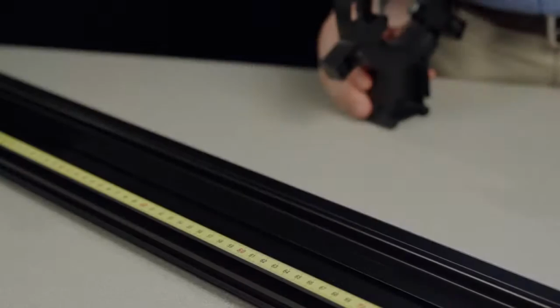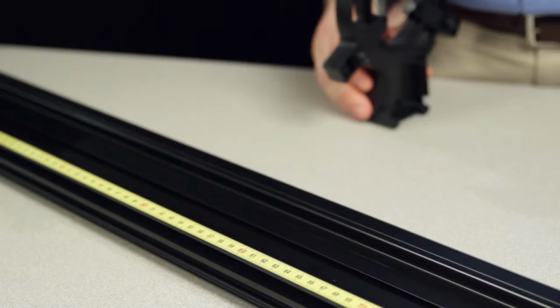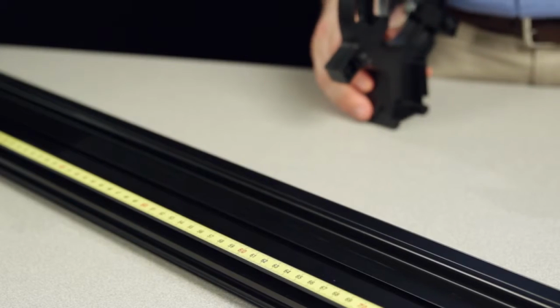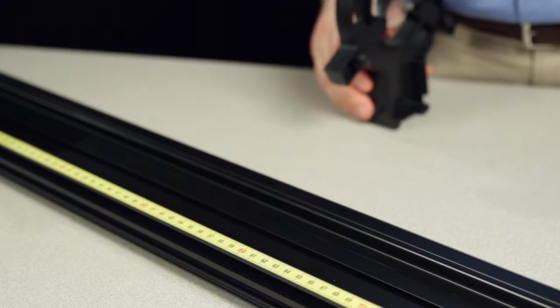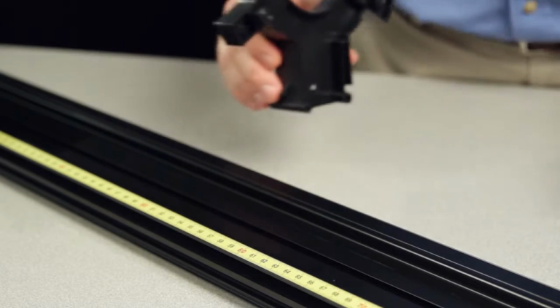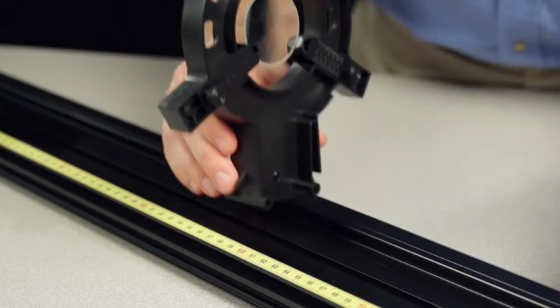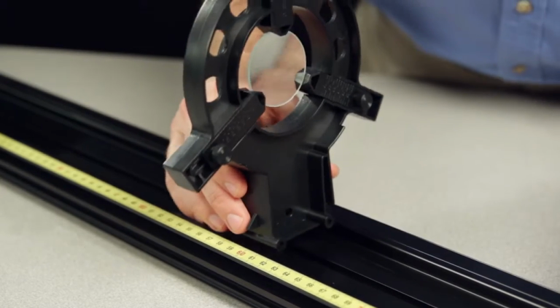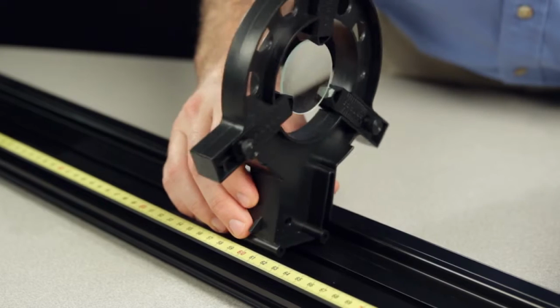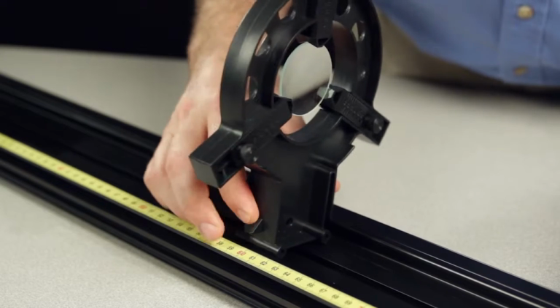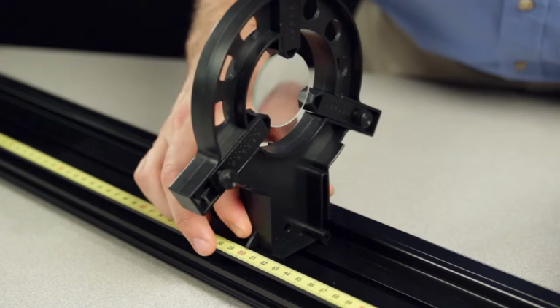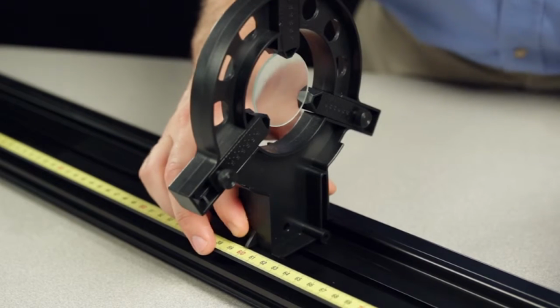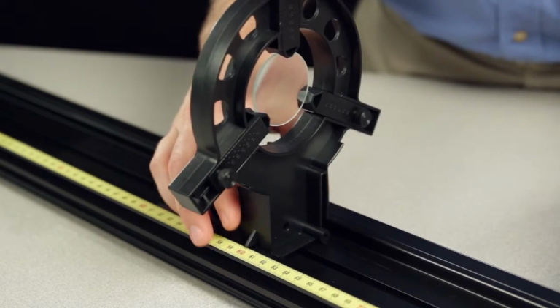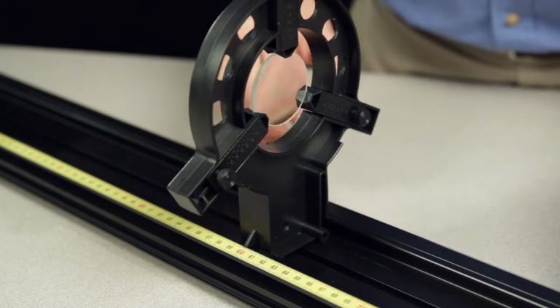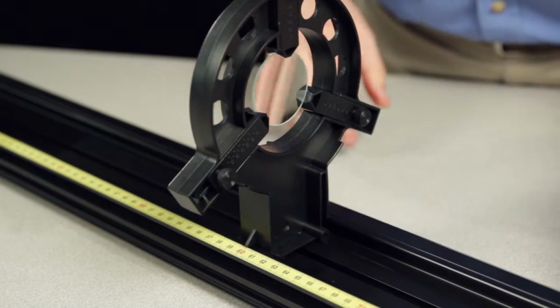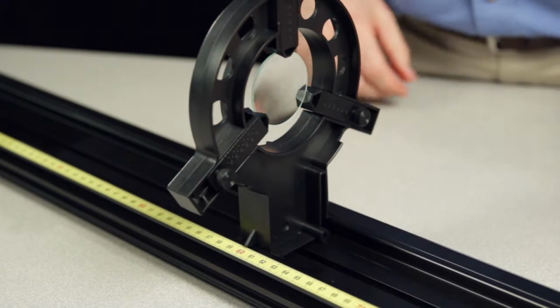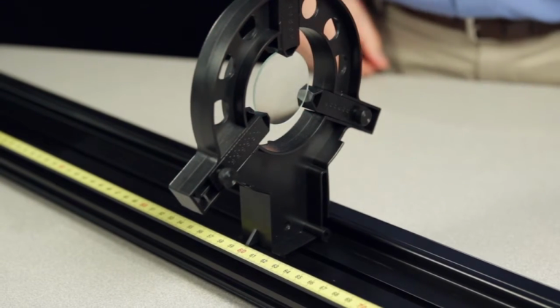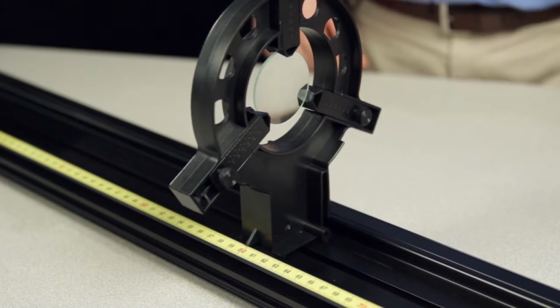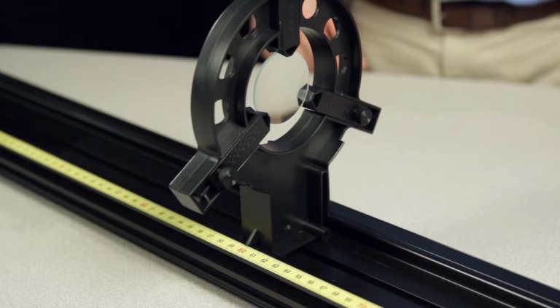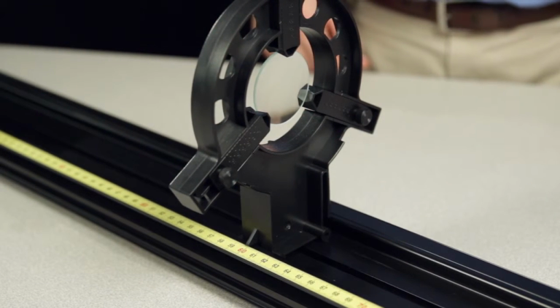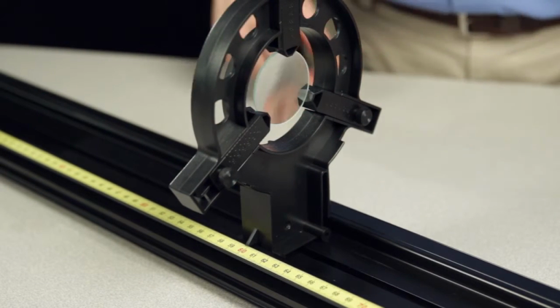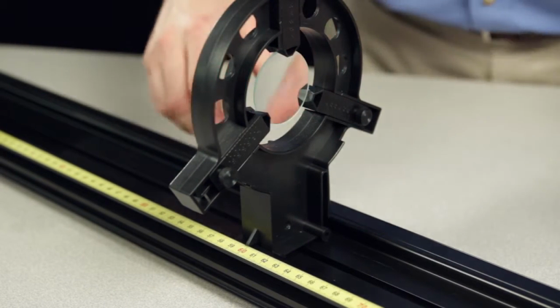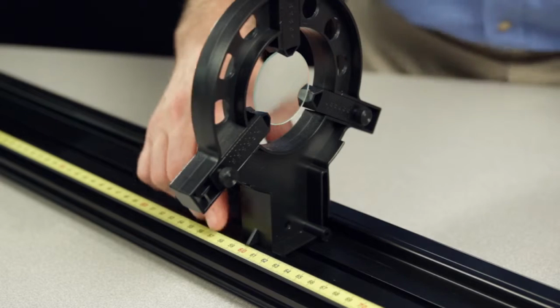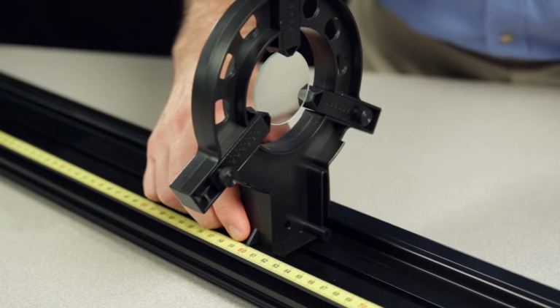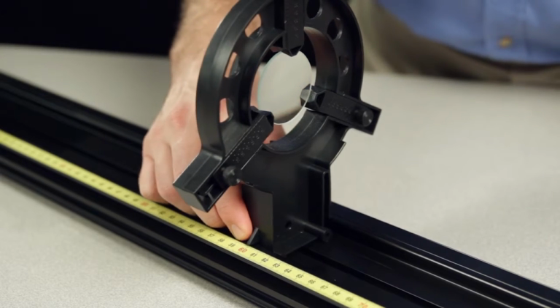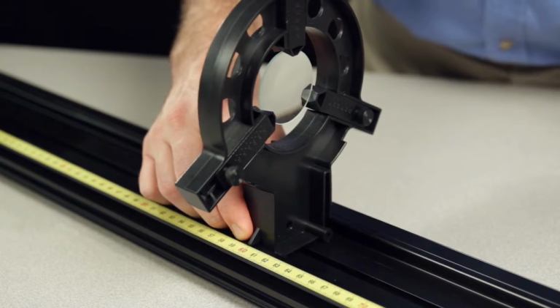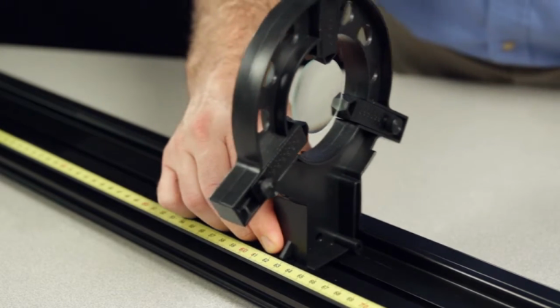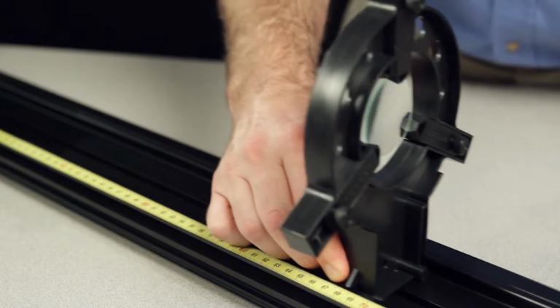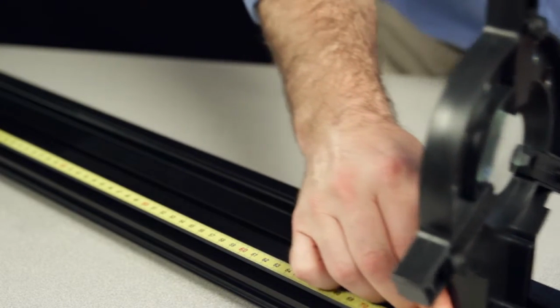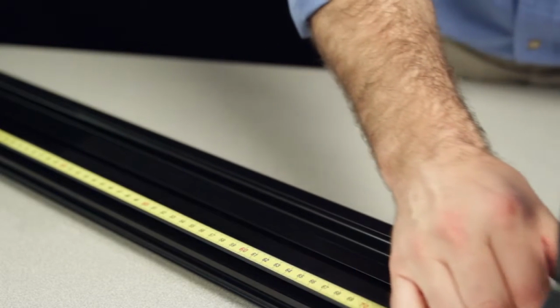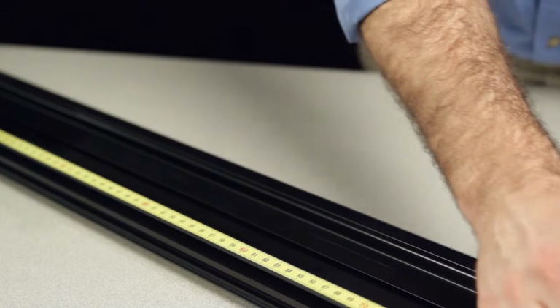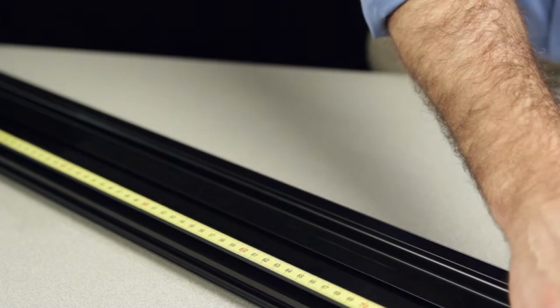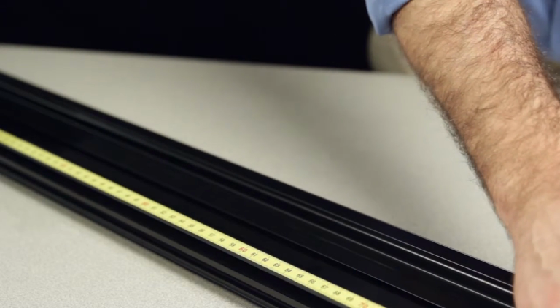To mount basic optics components on the track, center the component on top of the track and push down to snap it in place. Once in place, the position of each component can be adjusted by gently squeezing the base and sliding it along the length of the track.